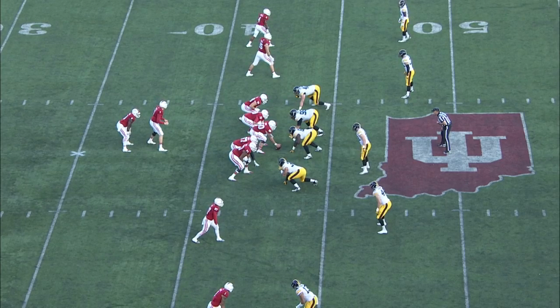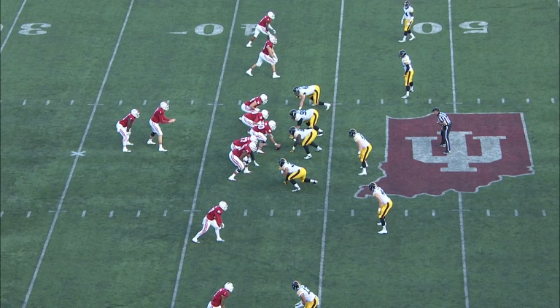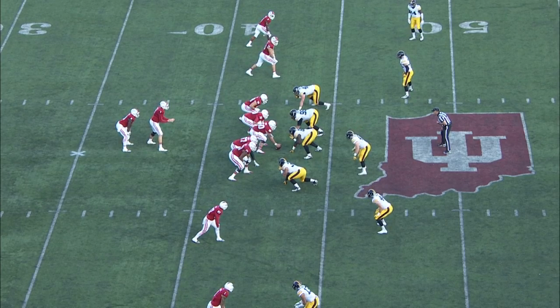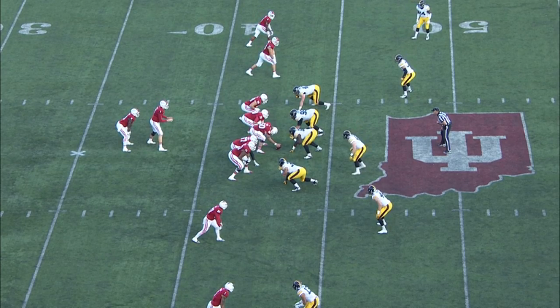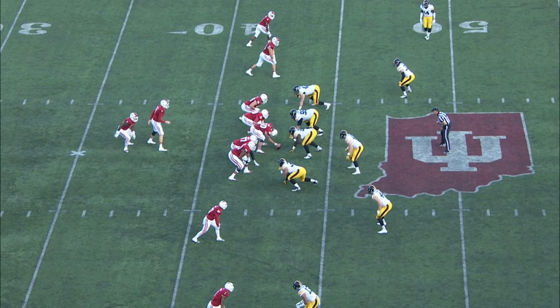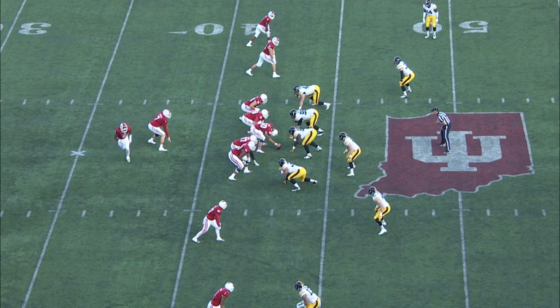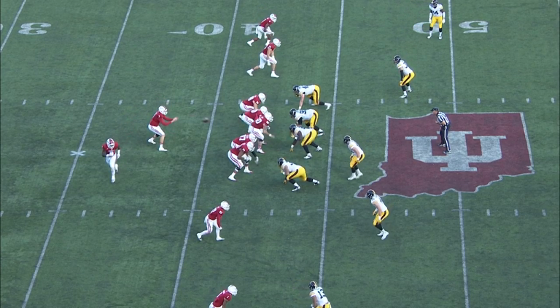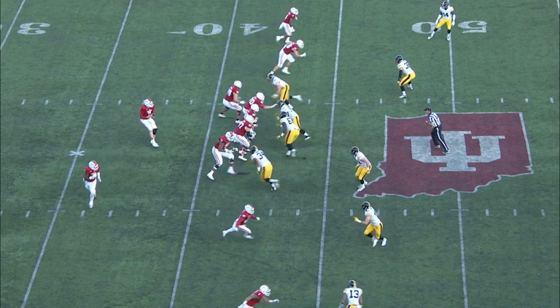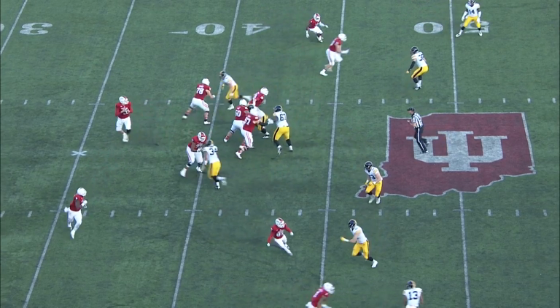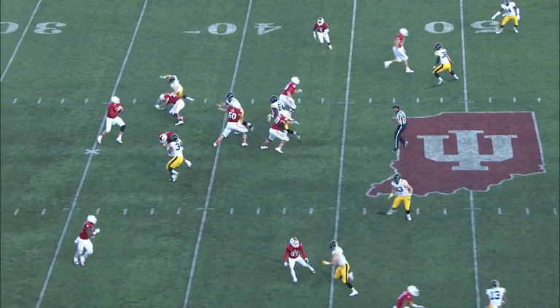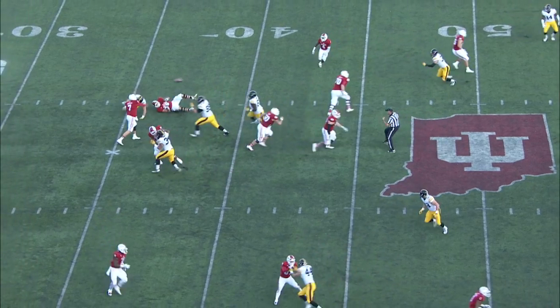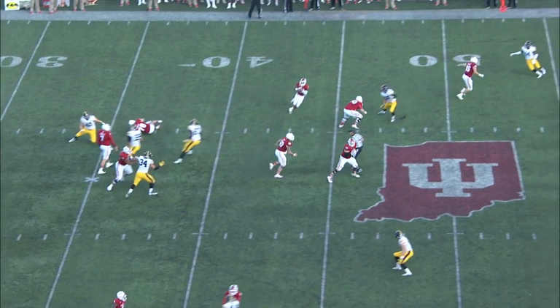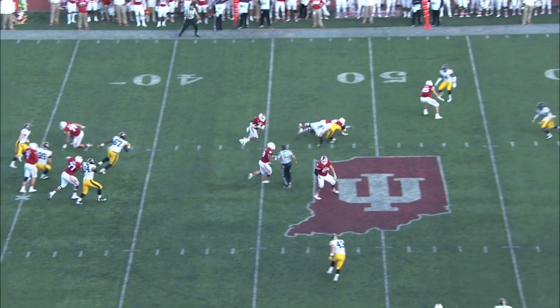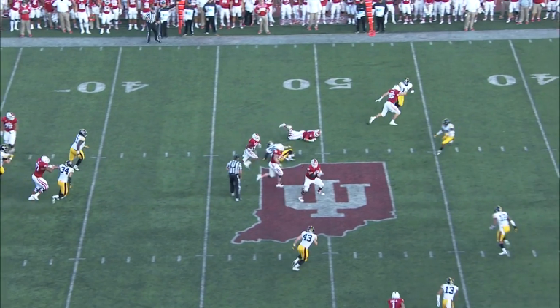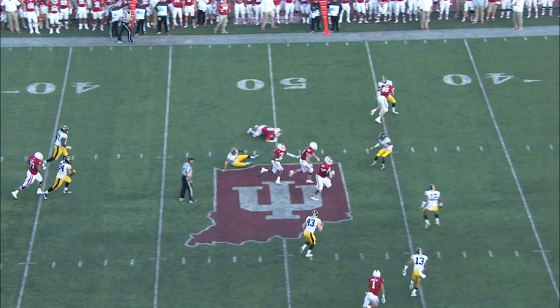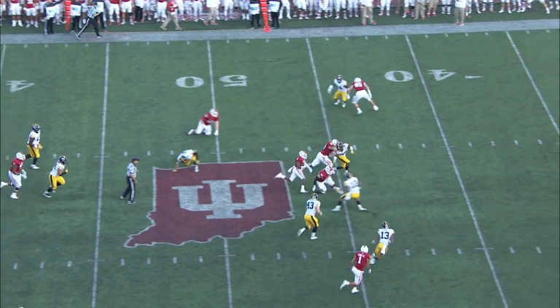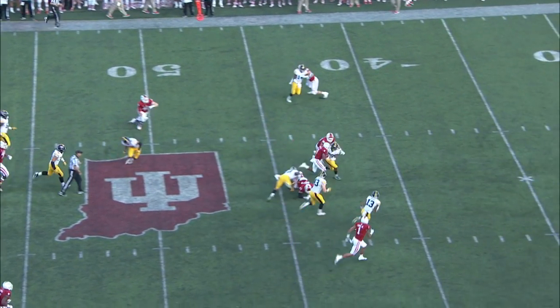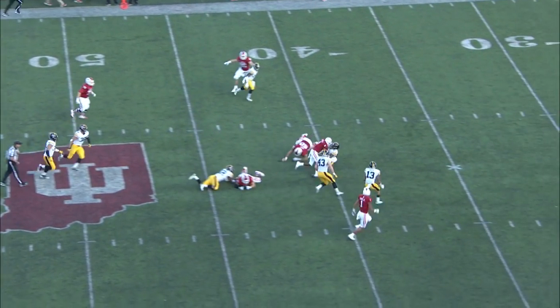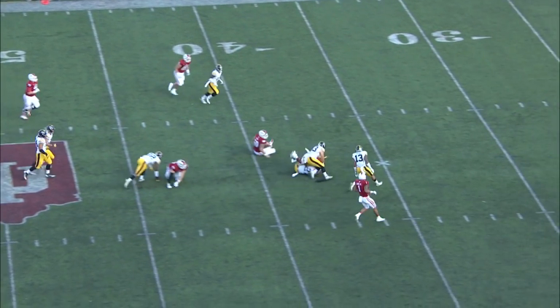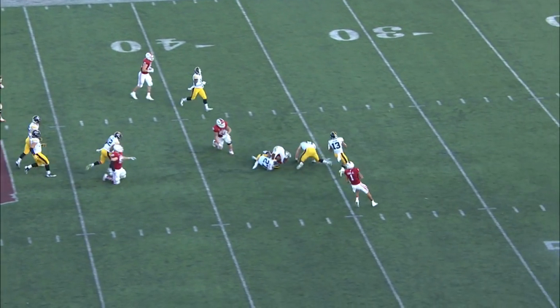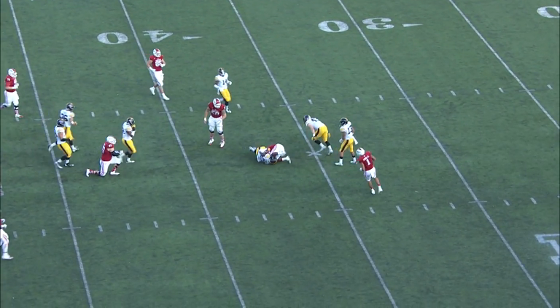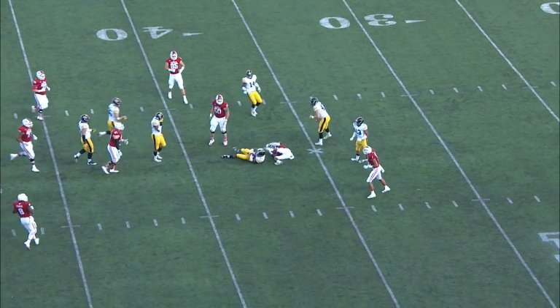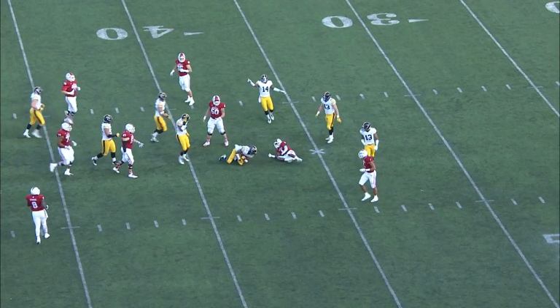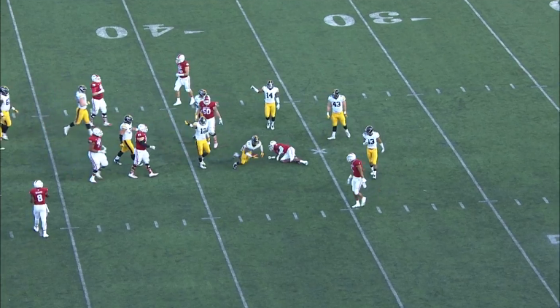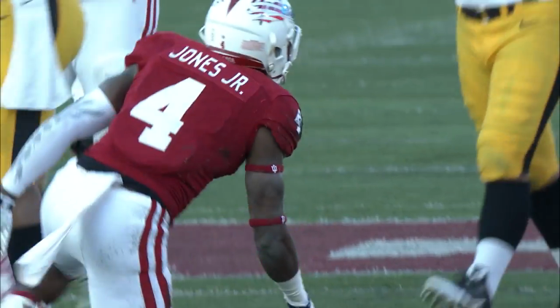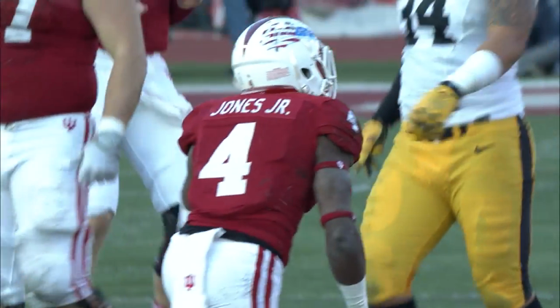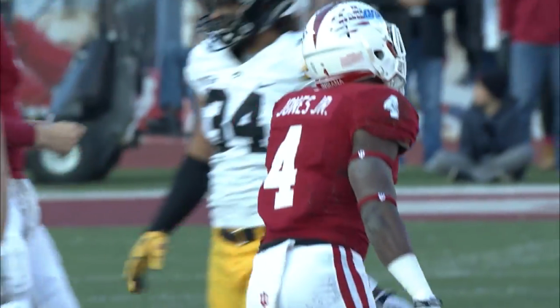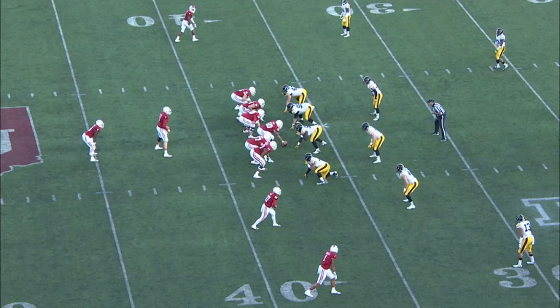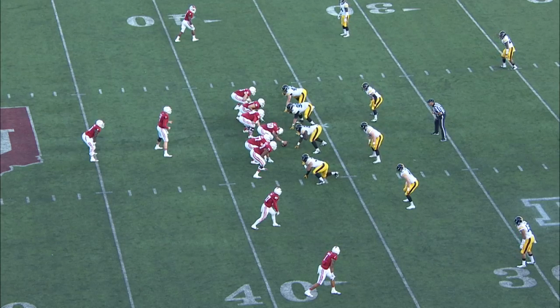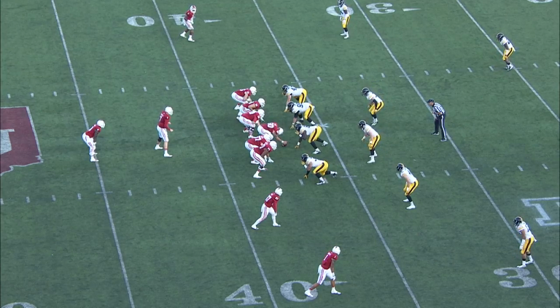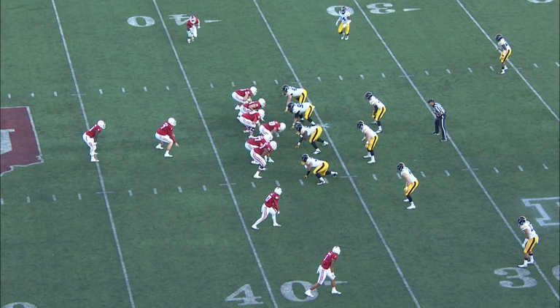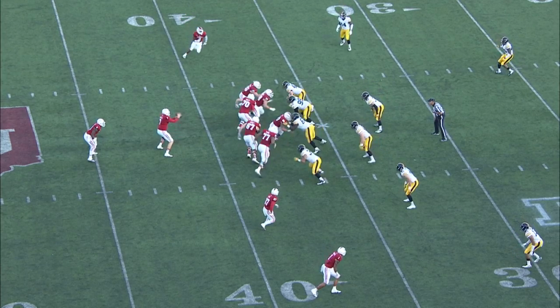Sudfeld checks the sideline. Howard behind him with the pistol. Now Howard goes in motion. Here's the snap back. Quick throw inside to Ricky Jones. Turns it upfield — down to the 45, the 40, and still finally brought down. The ball resting at the 37 of the Hawkeyes.